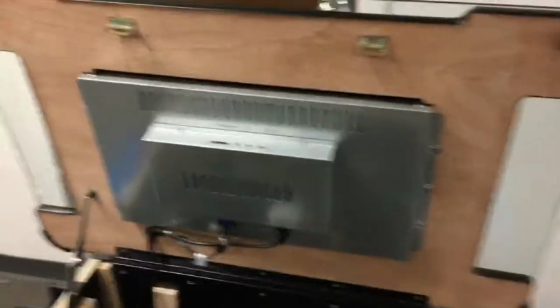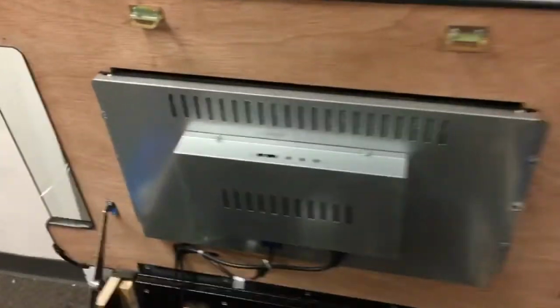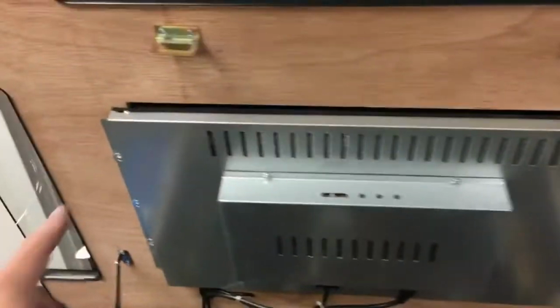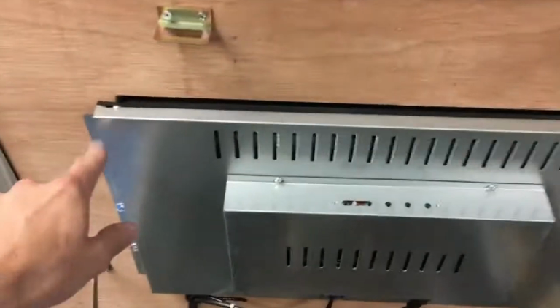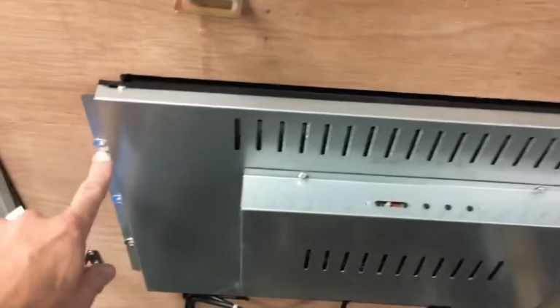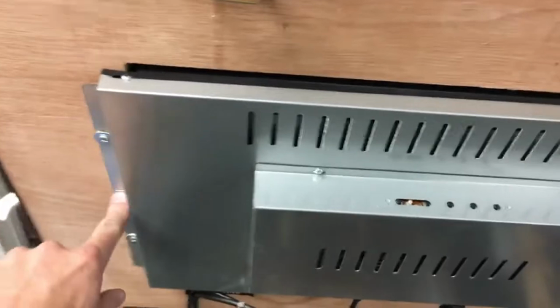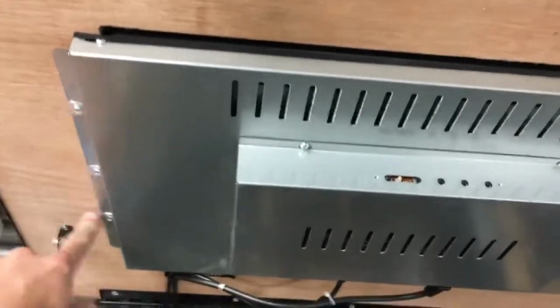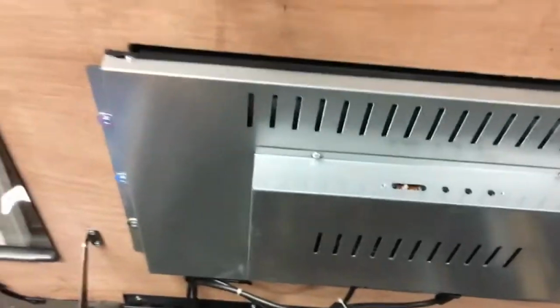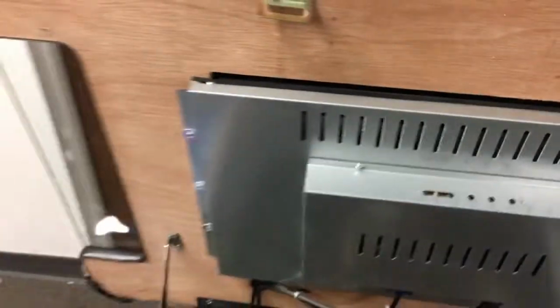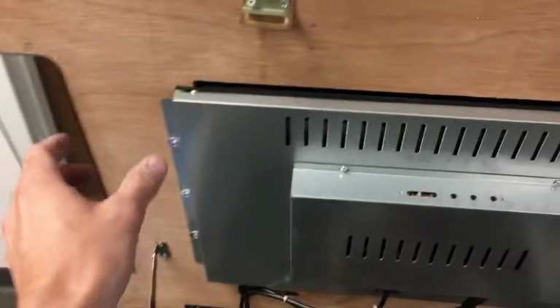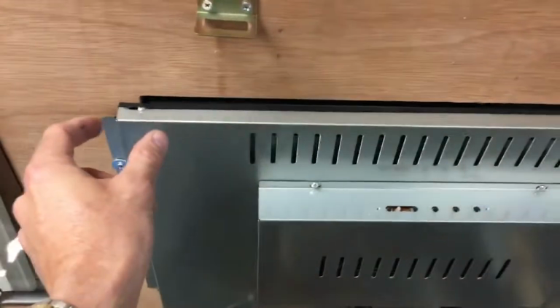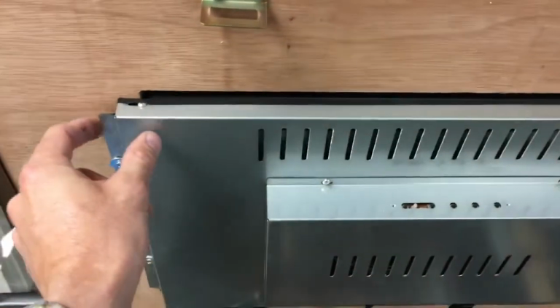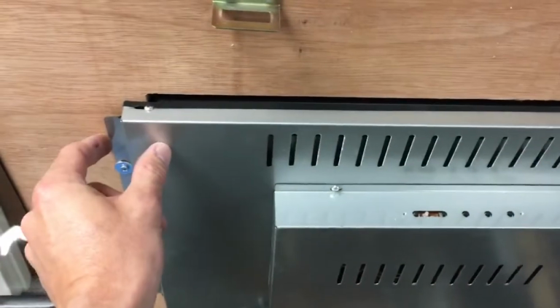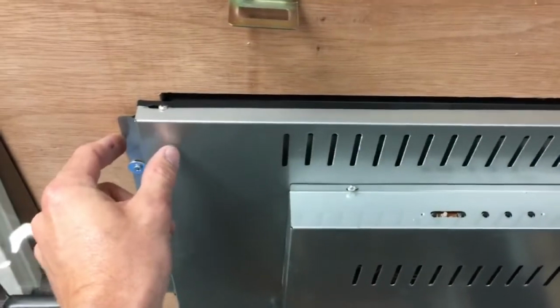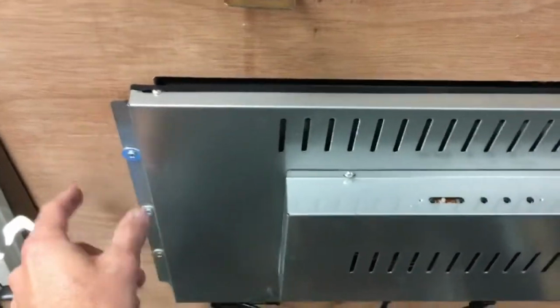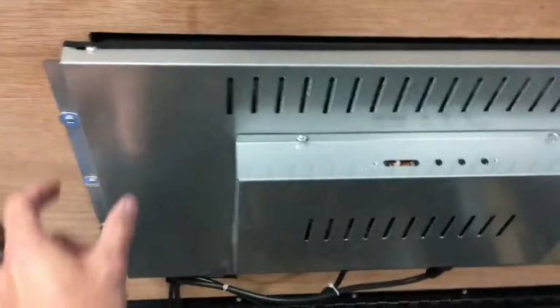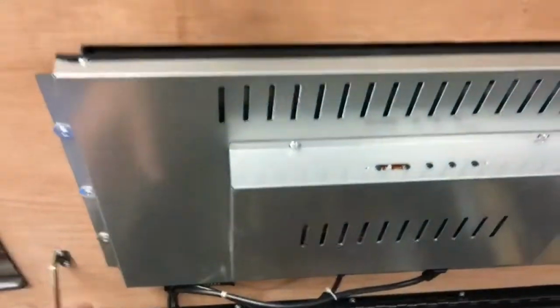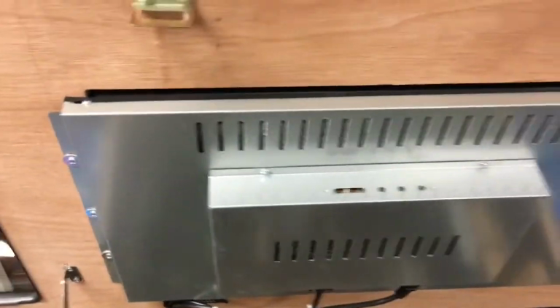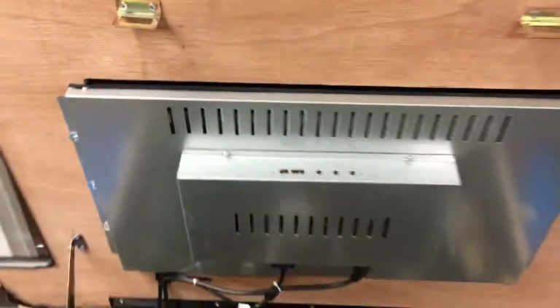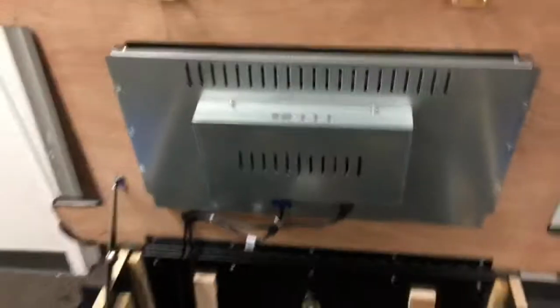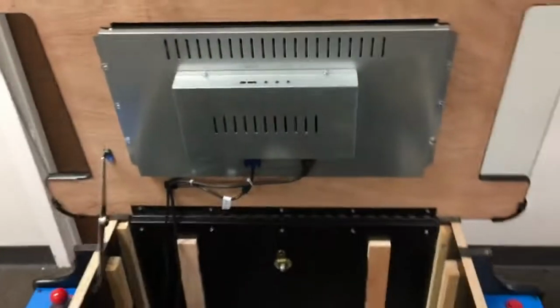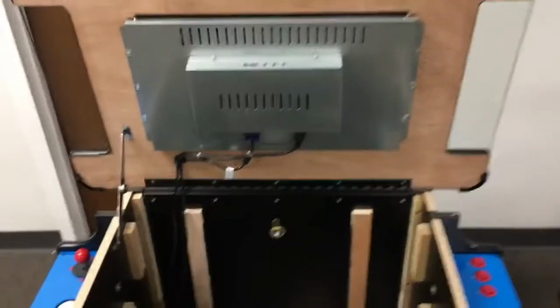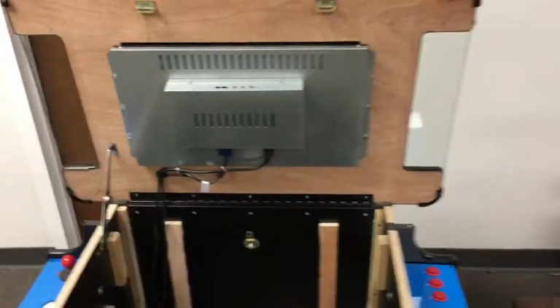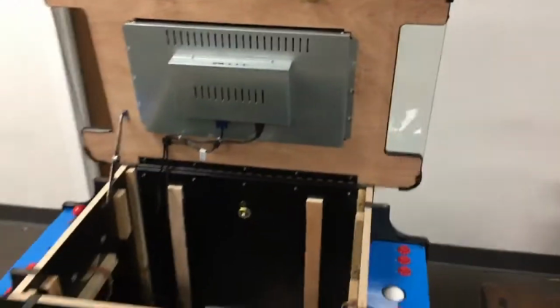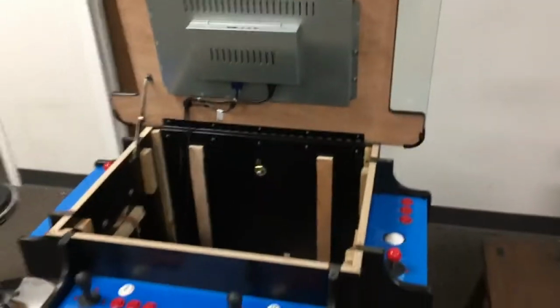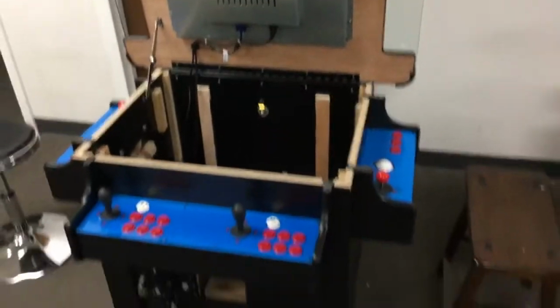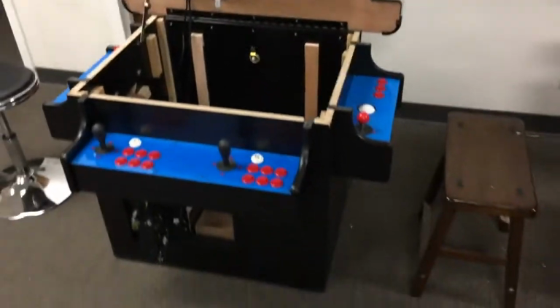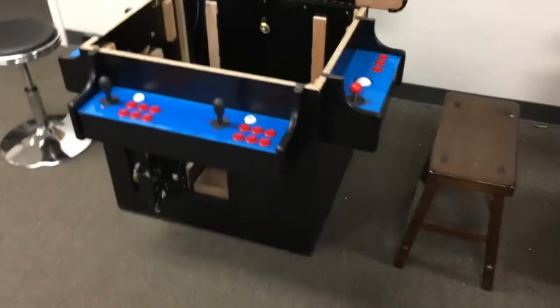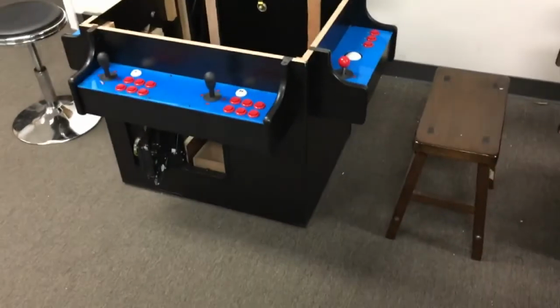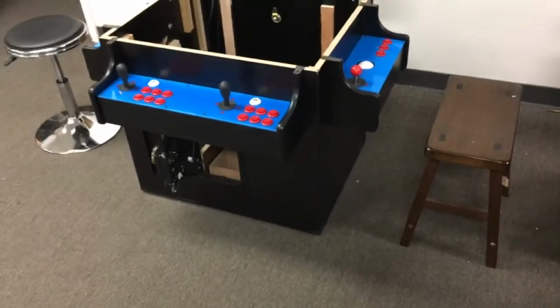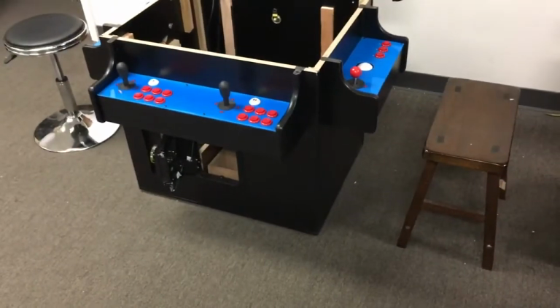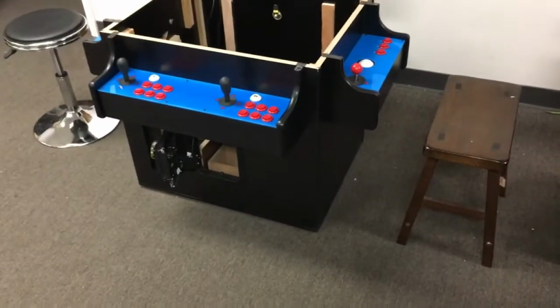The monitor is held in place by some screws. Some of the other games we have use different styles of monitors held in place by clips. And this is our ultimate cocktail arcade.